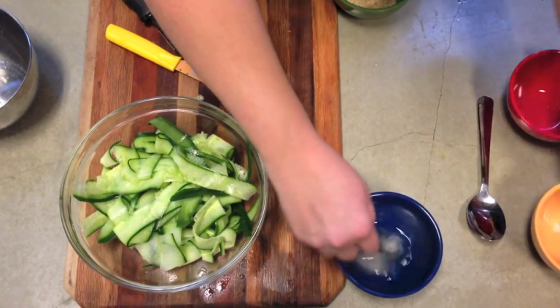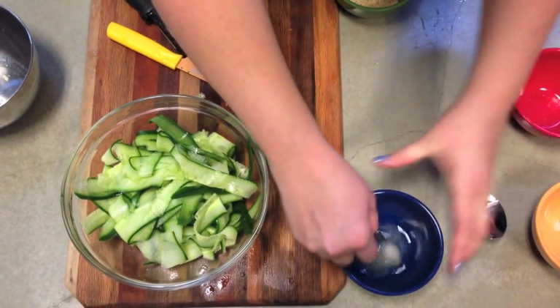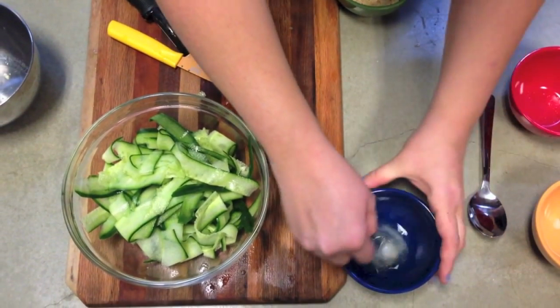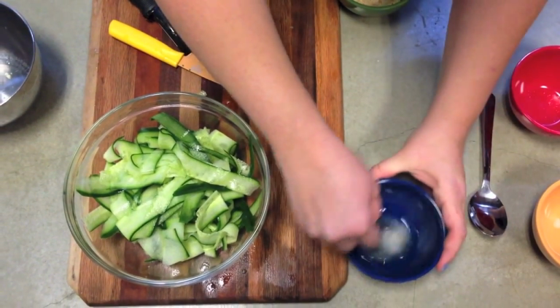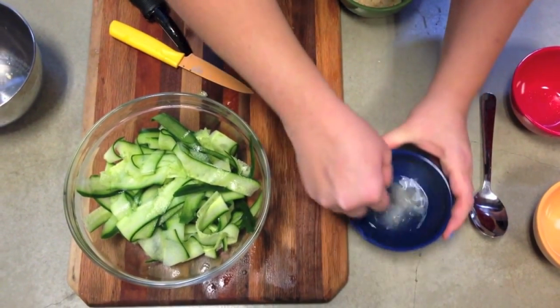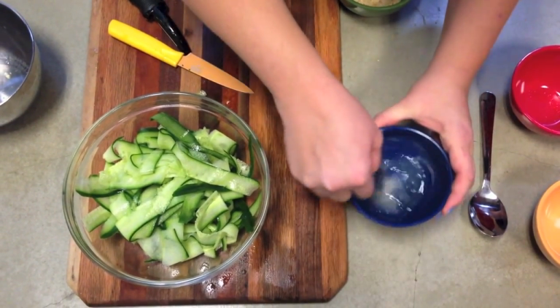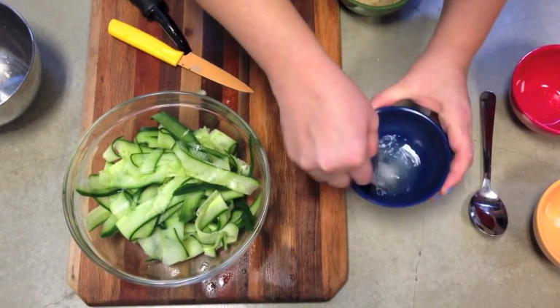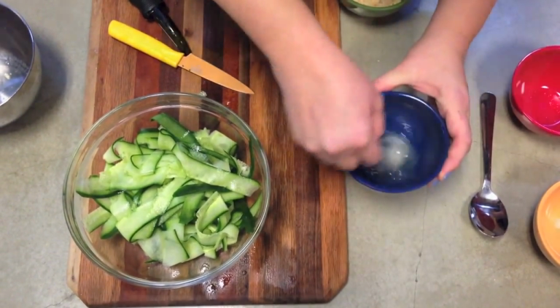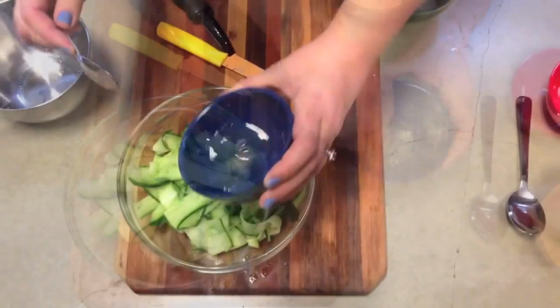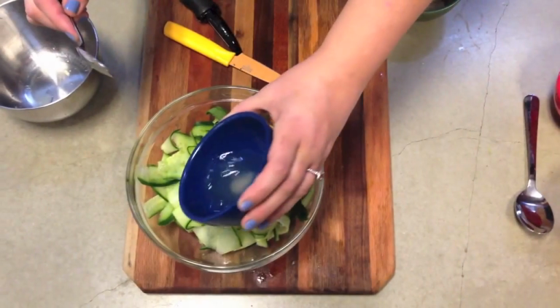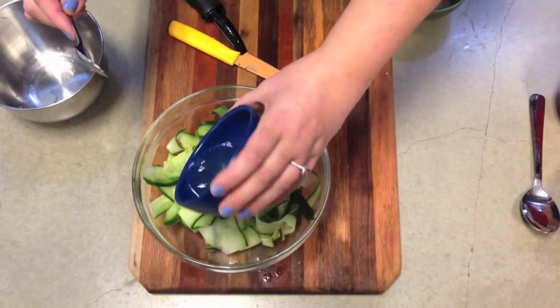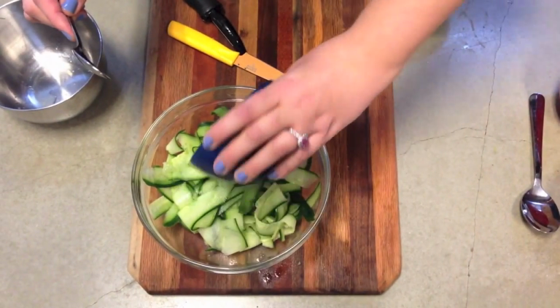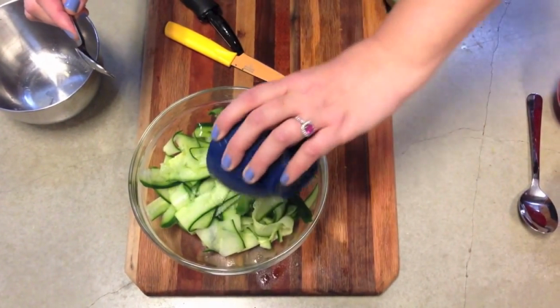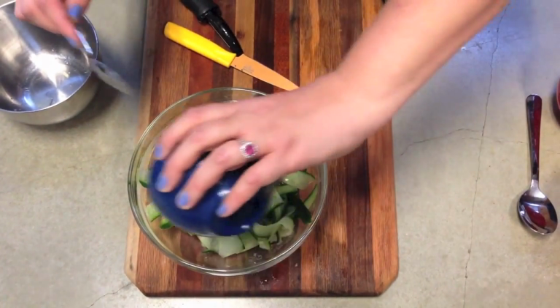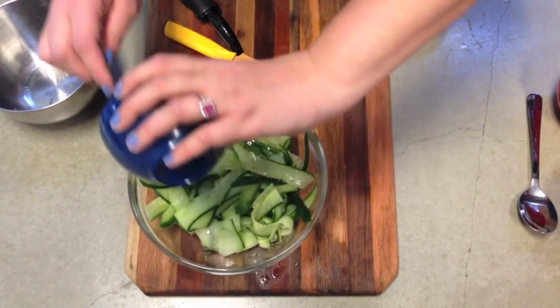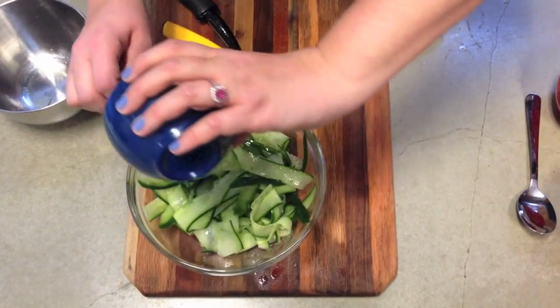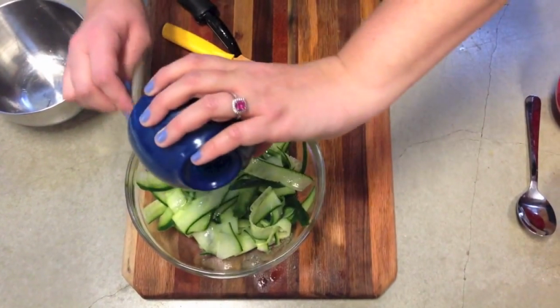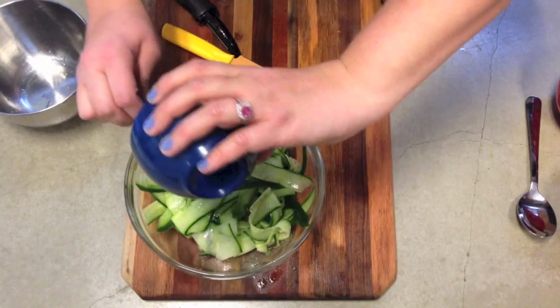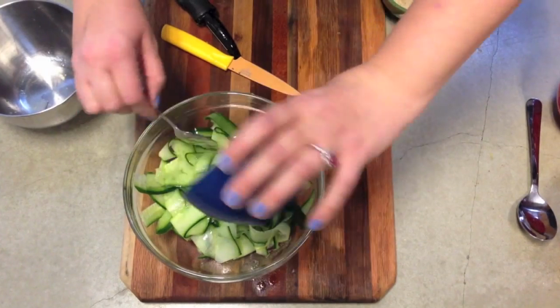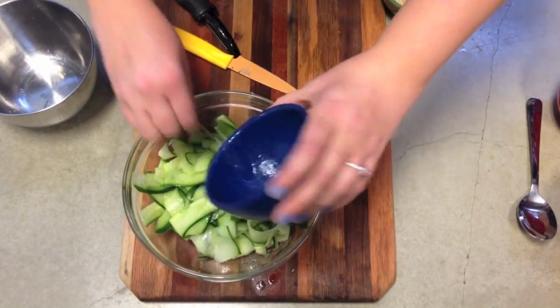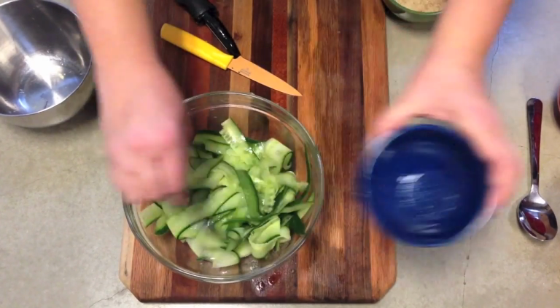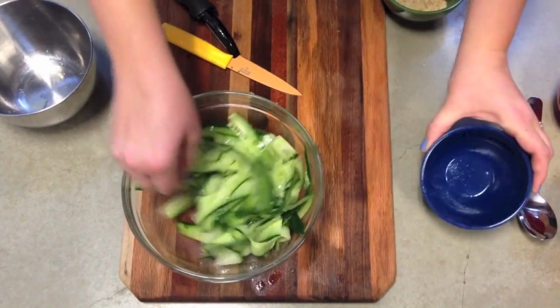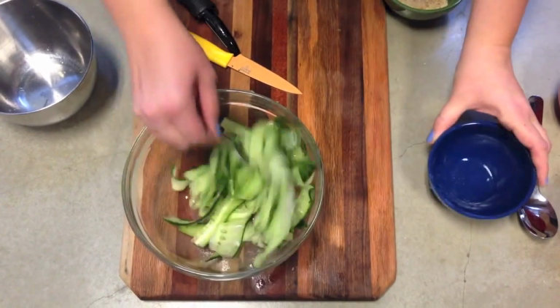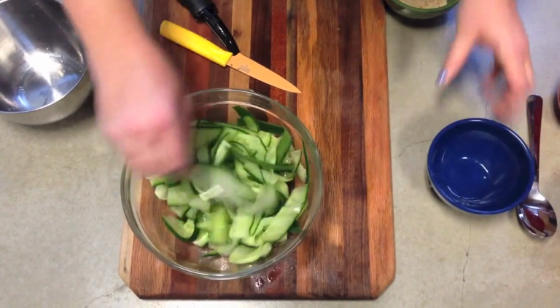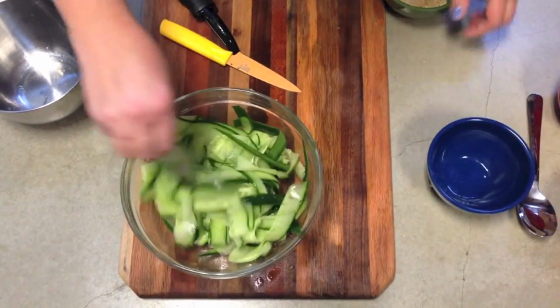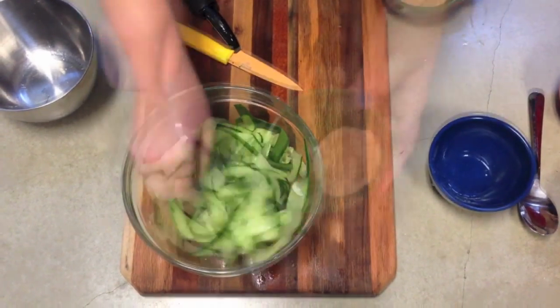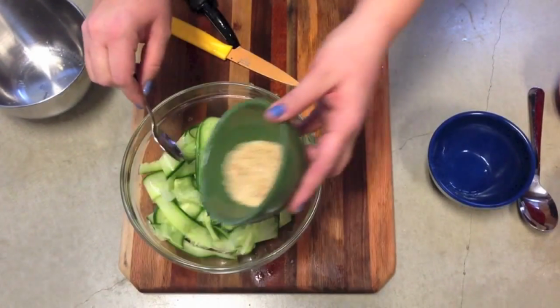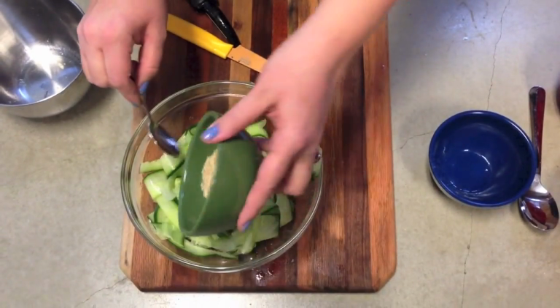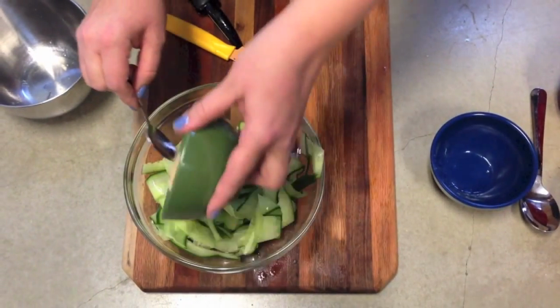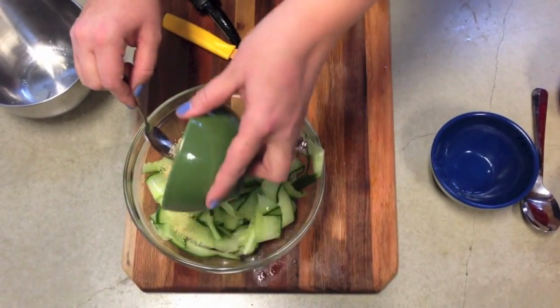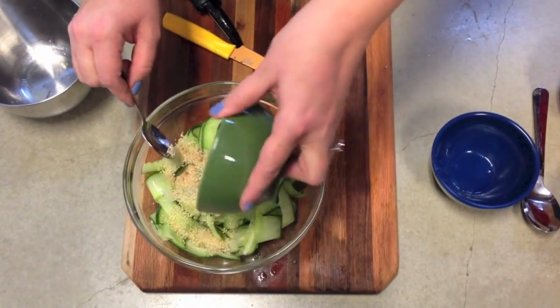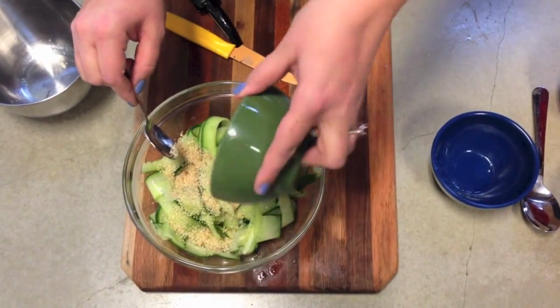you'll add your salt and sugar into your rice vinegar and stir until it dissolves. Then add that mixture to your cucumber salad and give it a good stir.